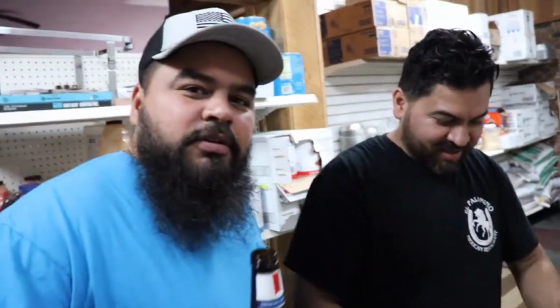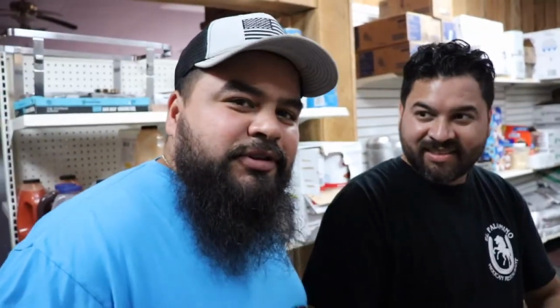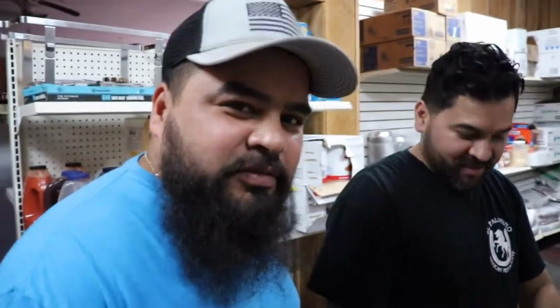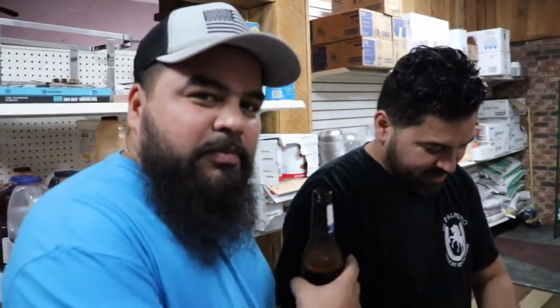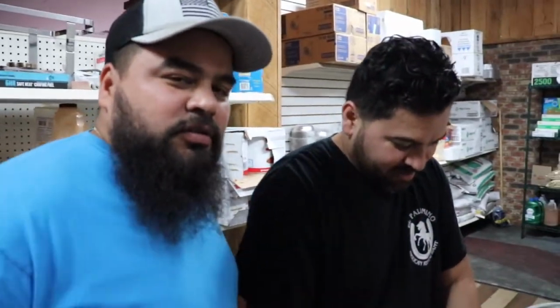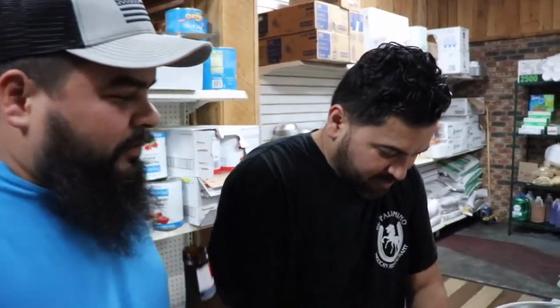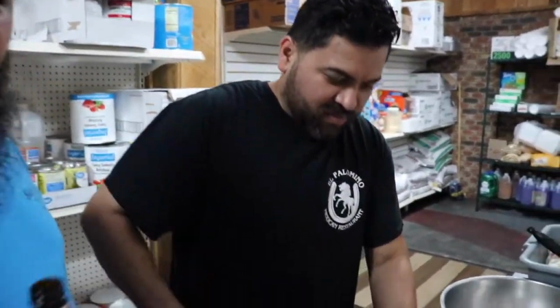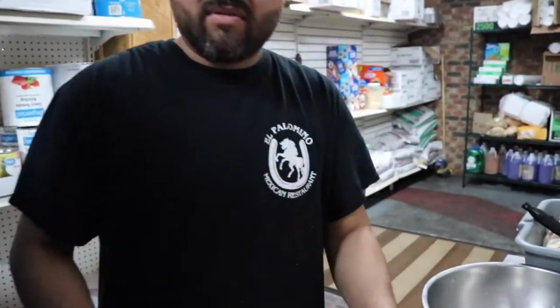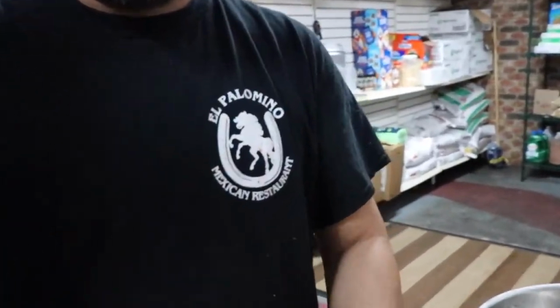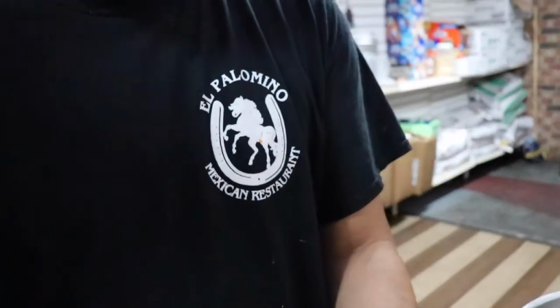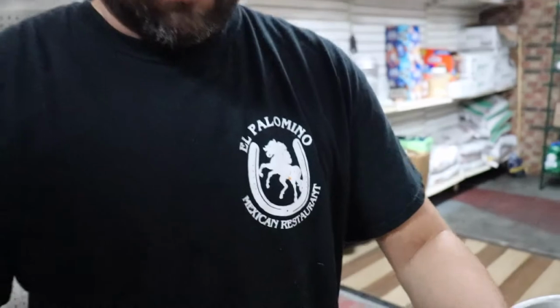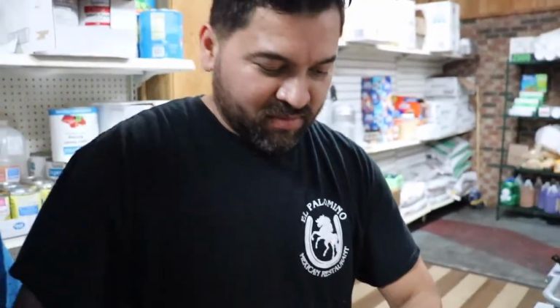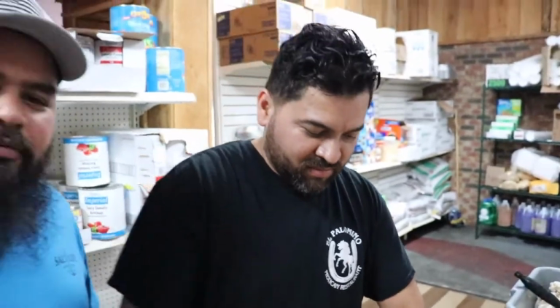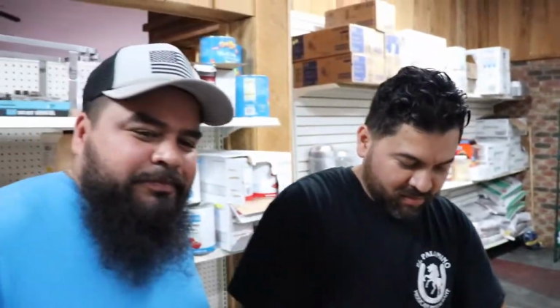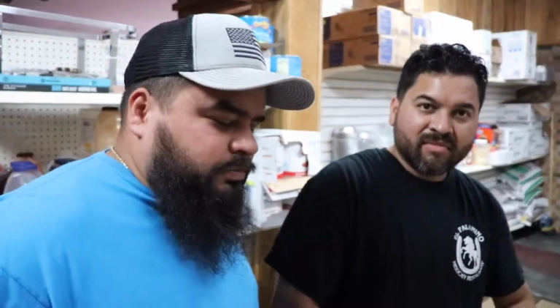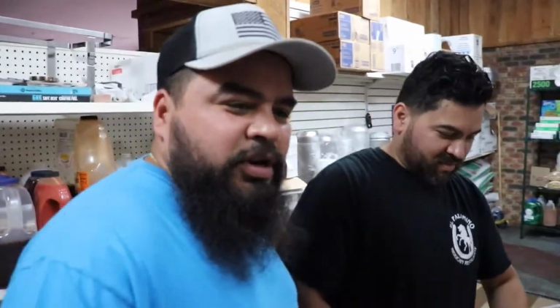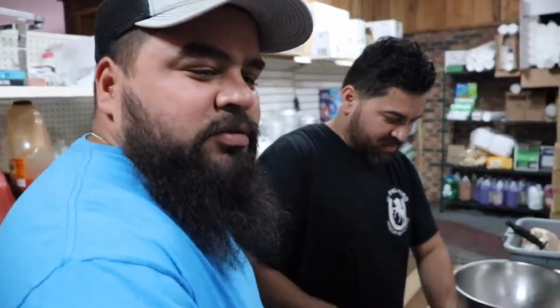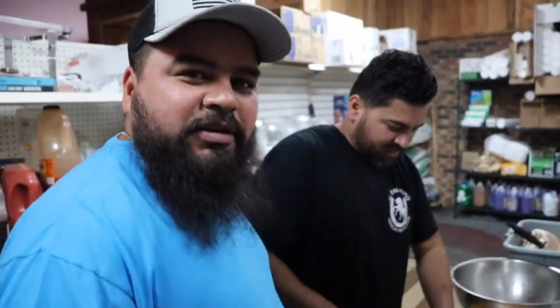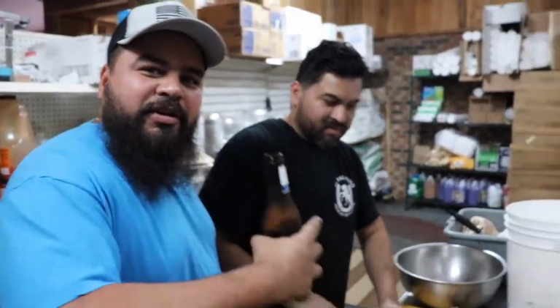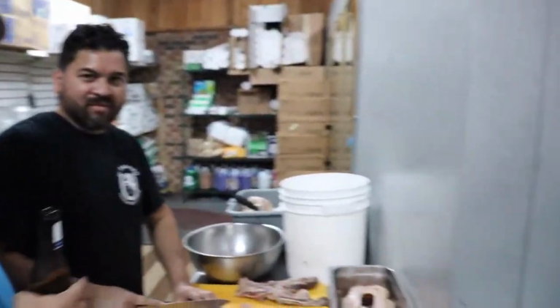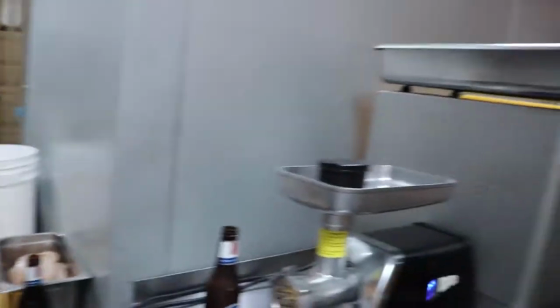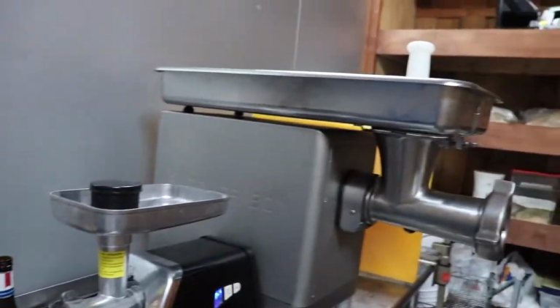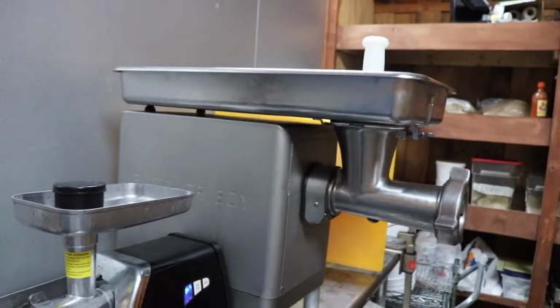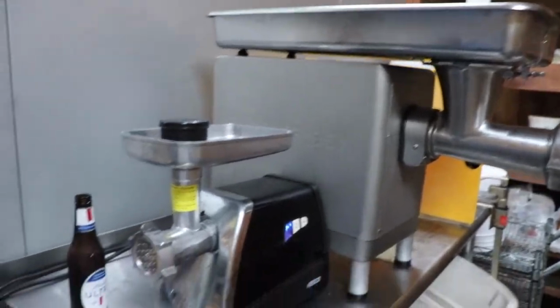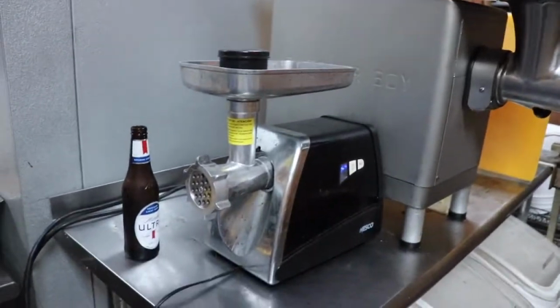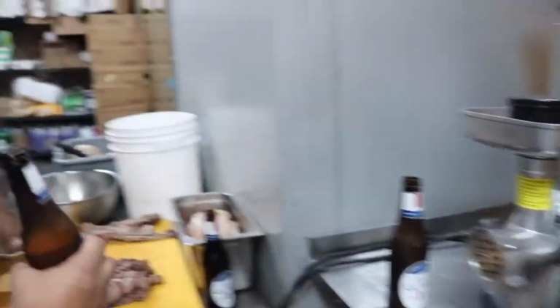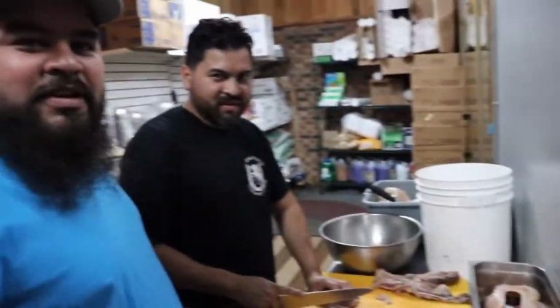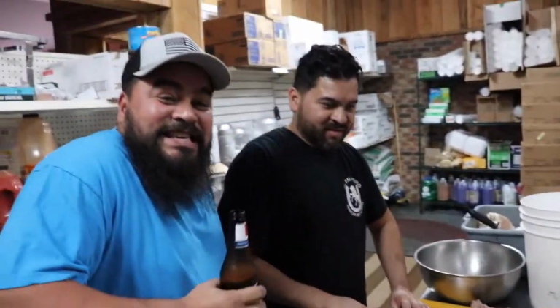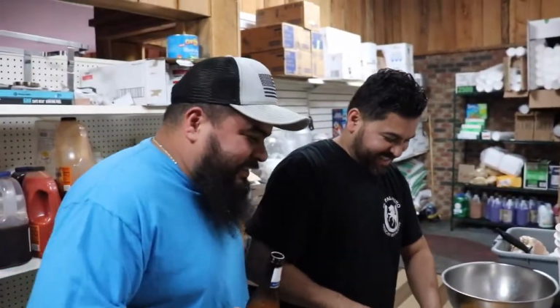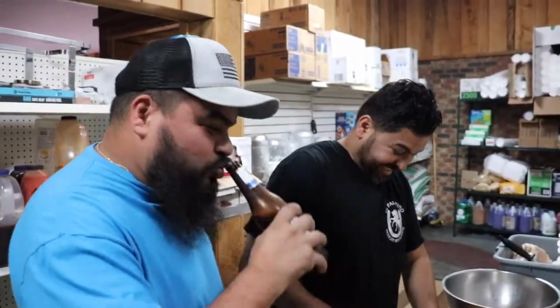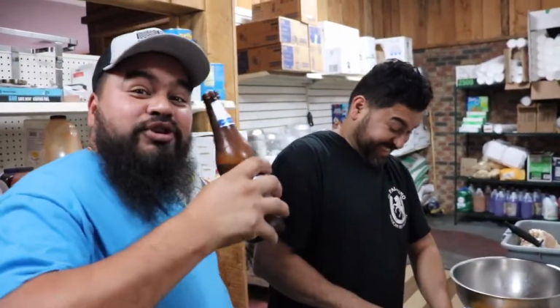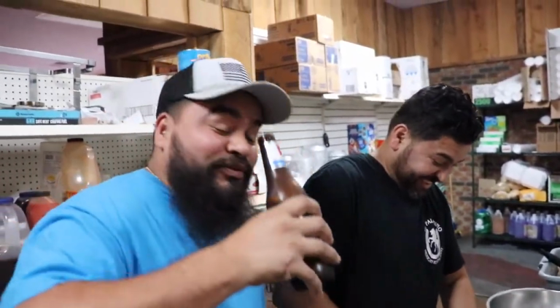Today's video is sponsored by my brother from Palomino Mexican restaurant in Selma. We don't have a meat grinder, so we have to come here with him so he can help us out. Drink some beer my friend.